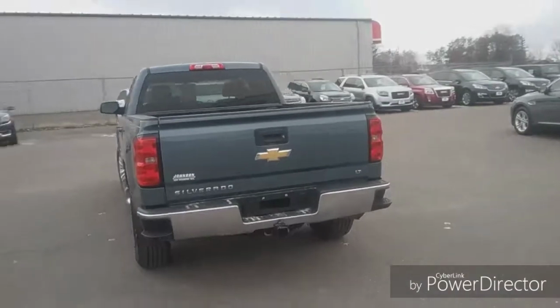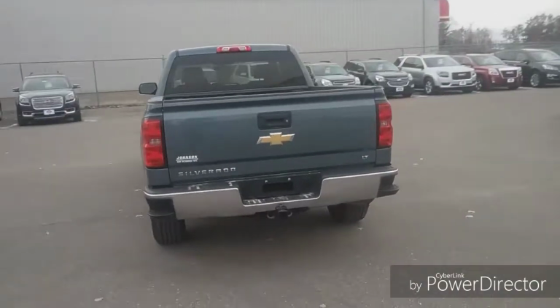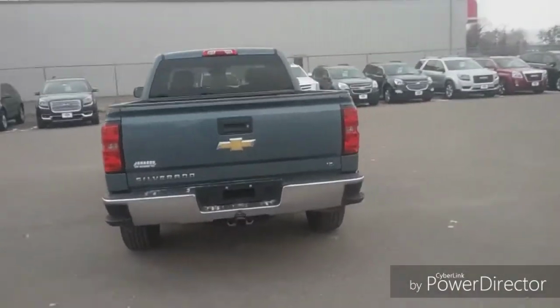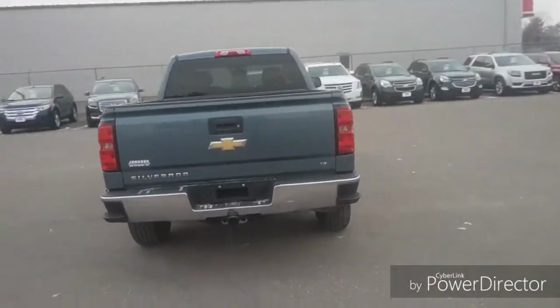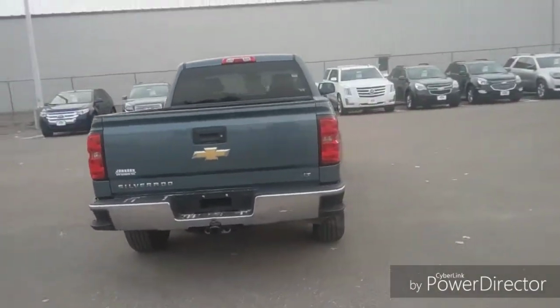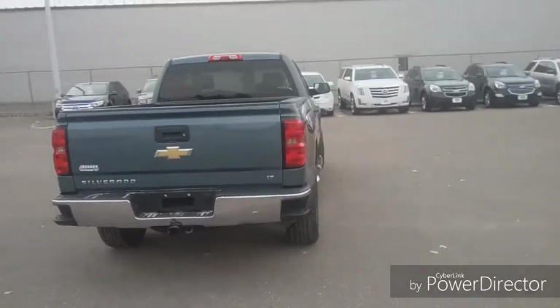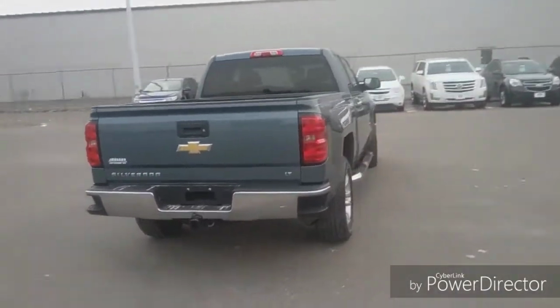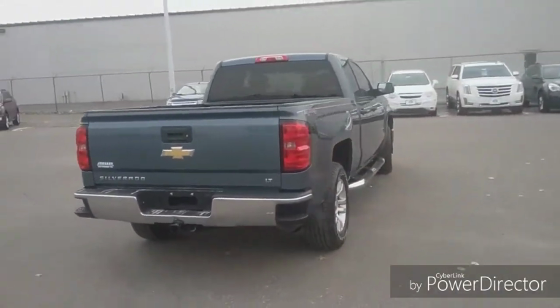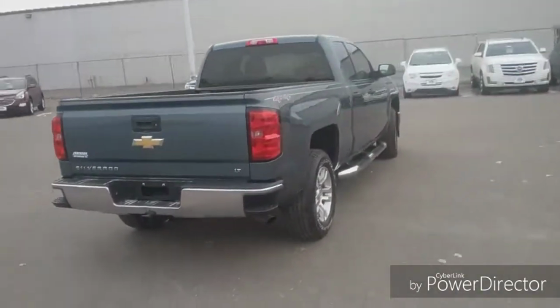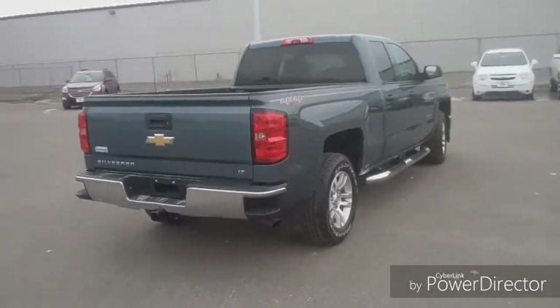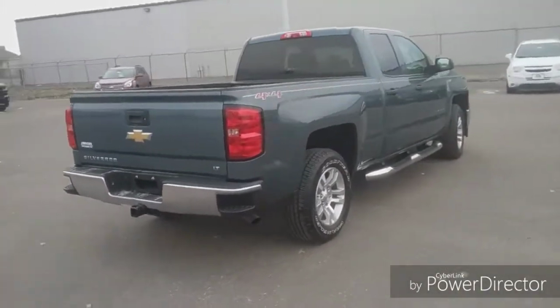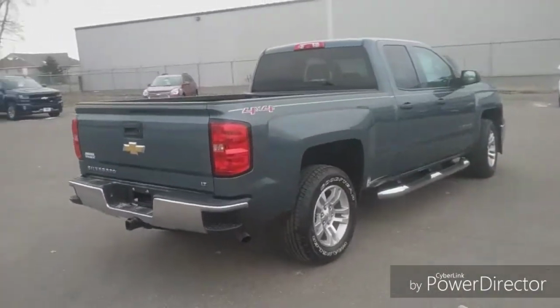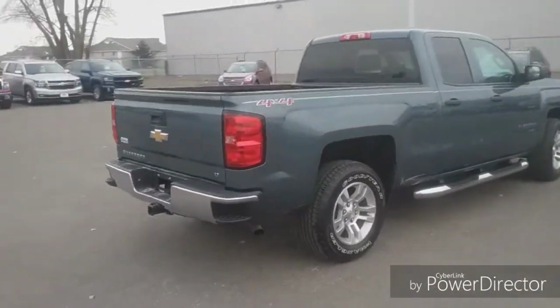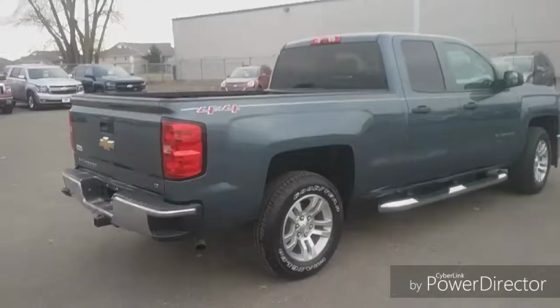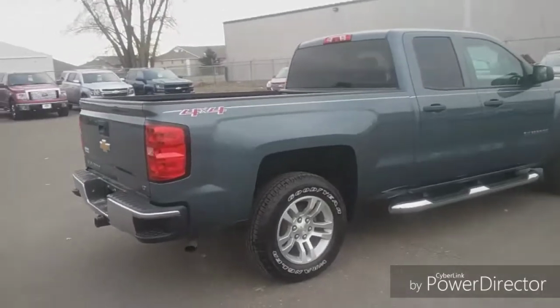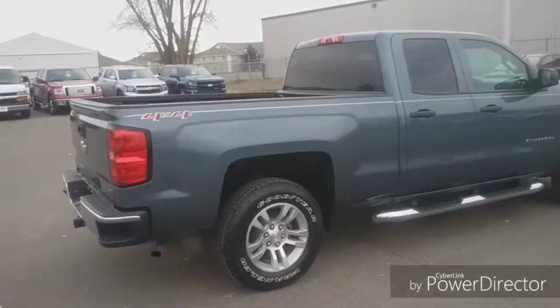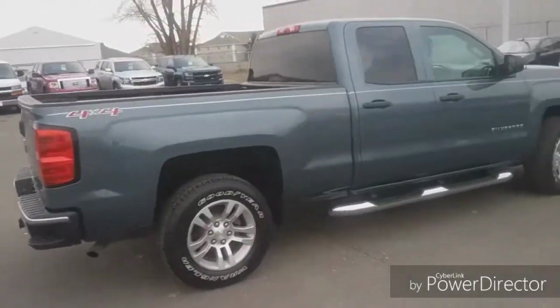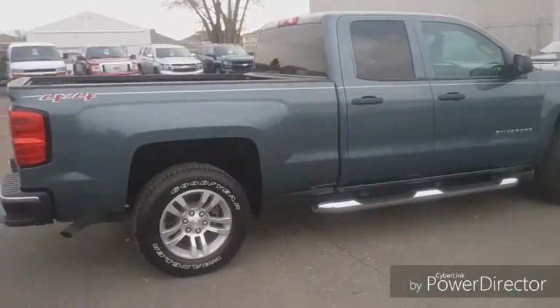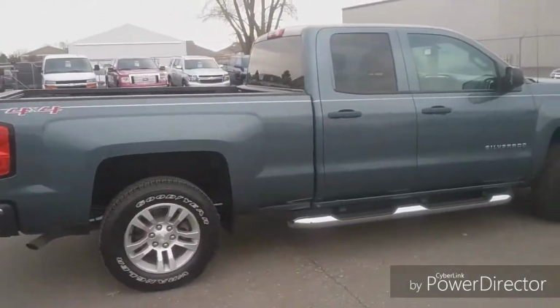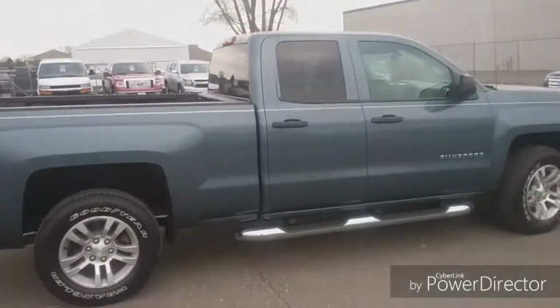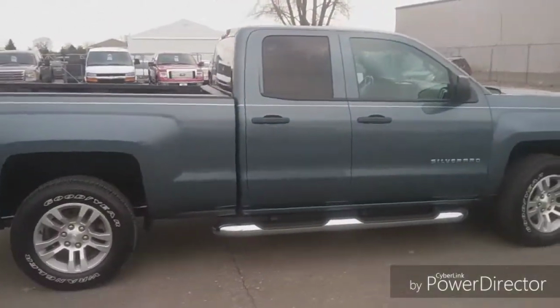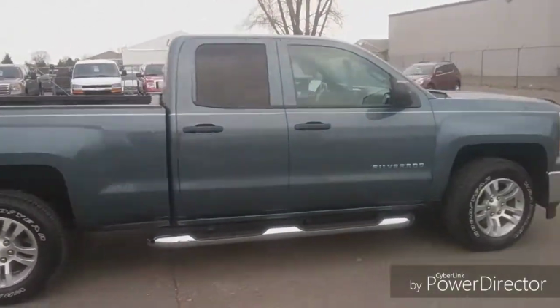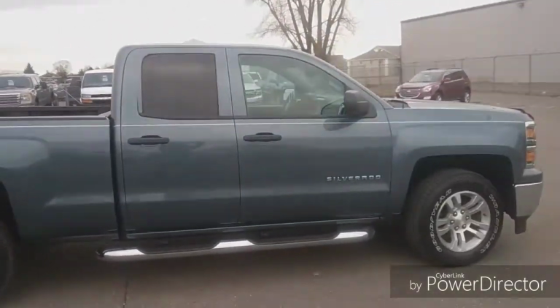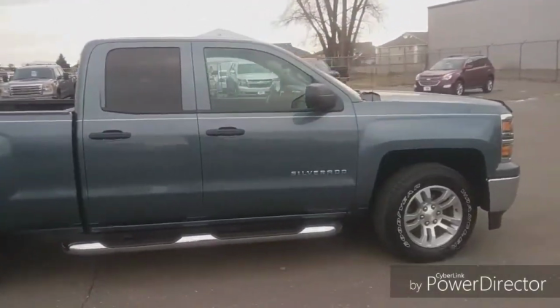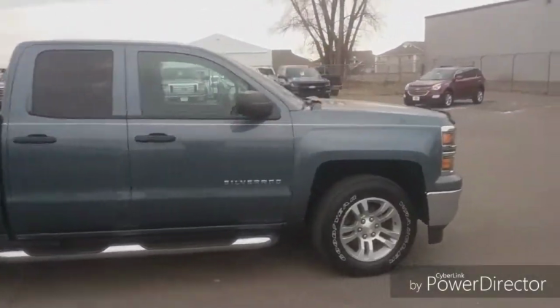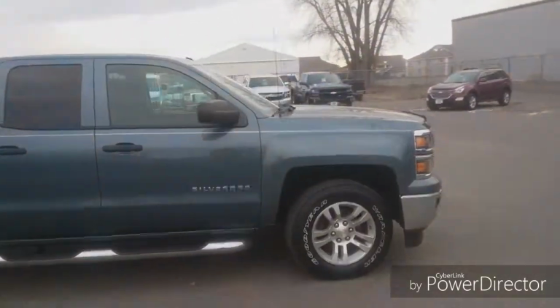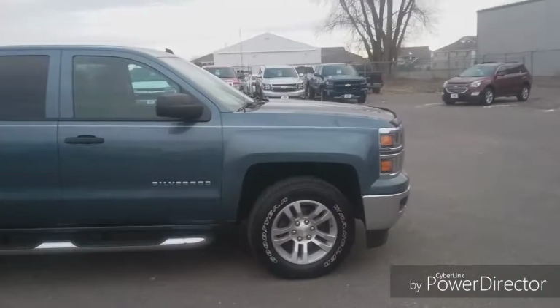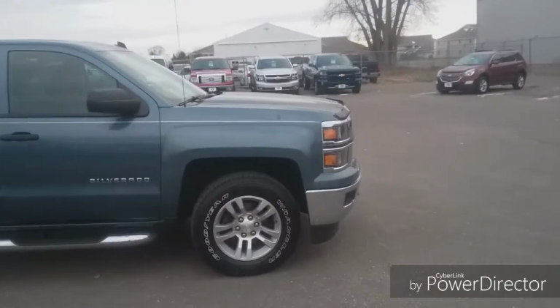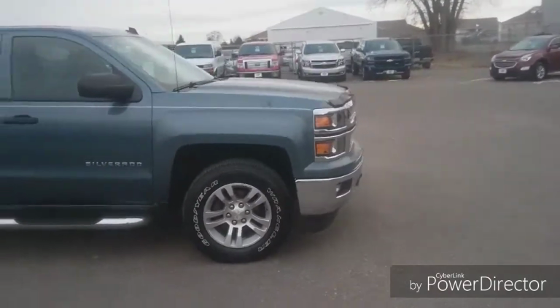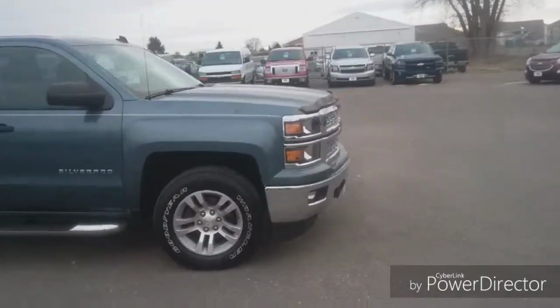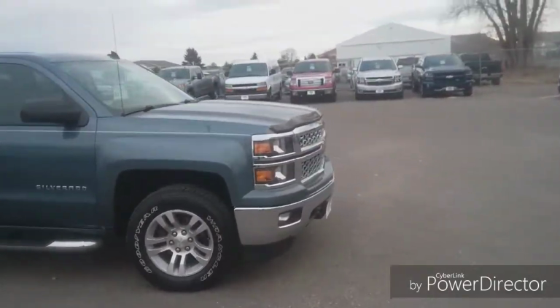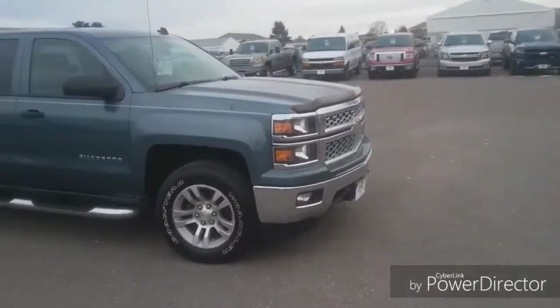It comes with a 5.3 liter V8 and currently has about 87,000 miles. It is an All-Star Edition, which means dual climate control, heated seats. It does have the trailer package as well.